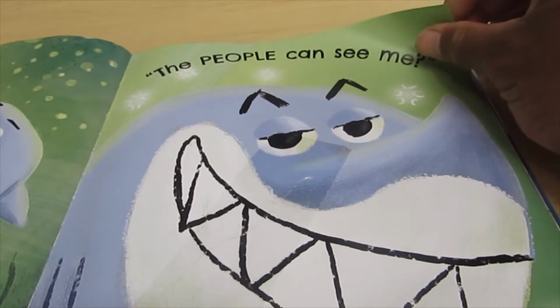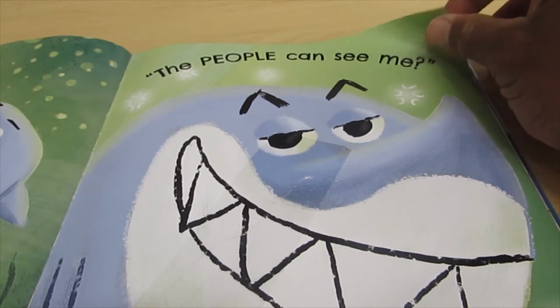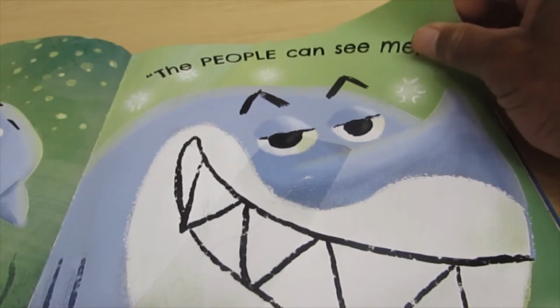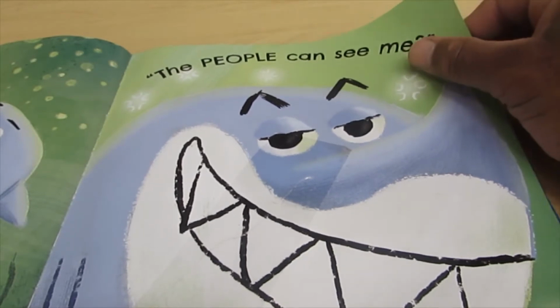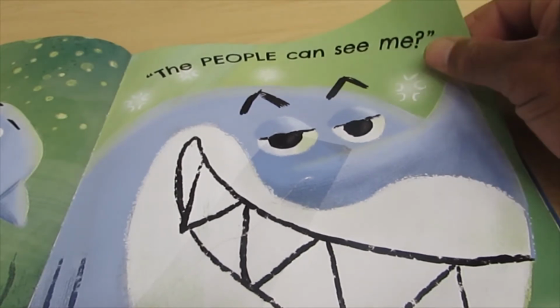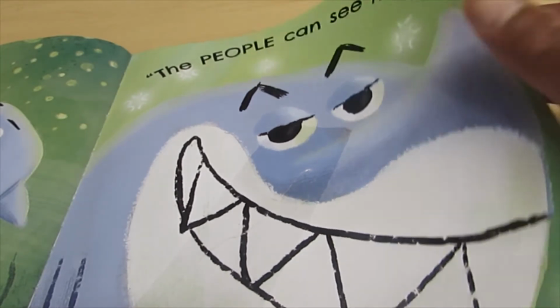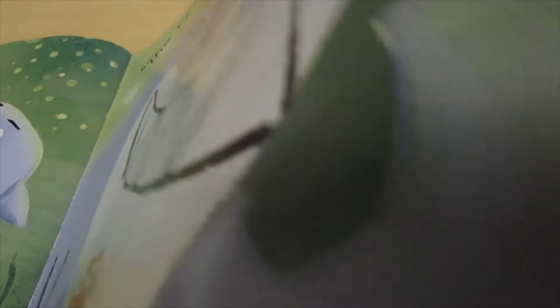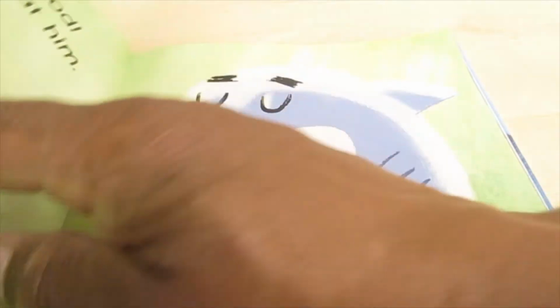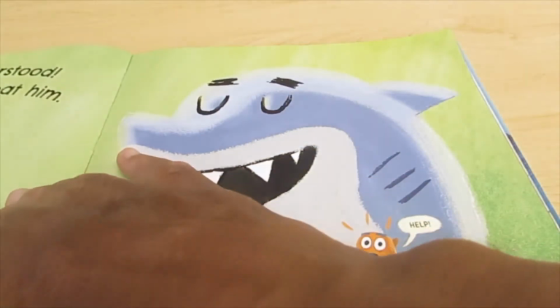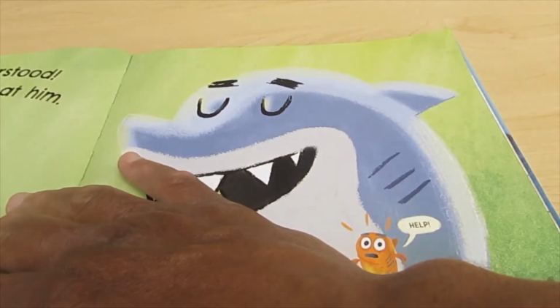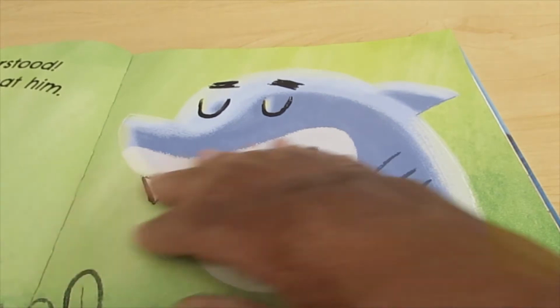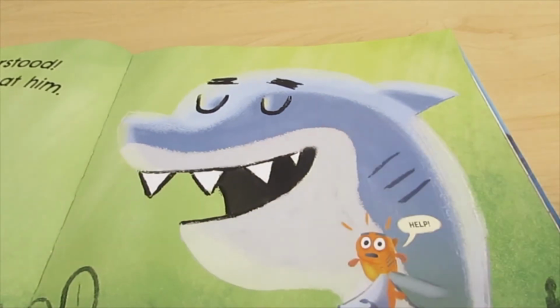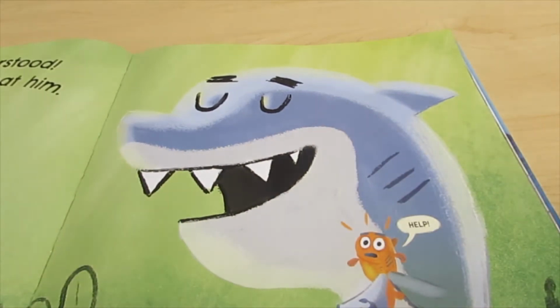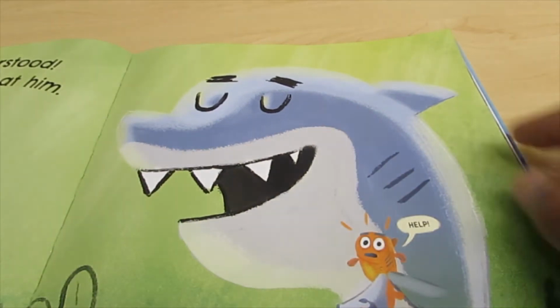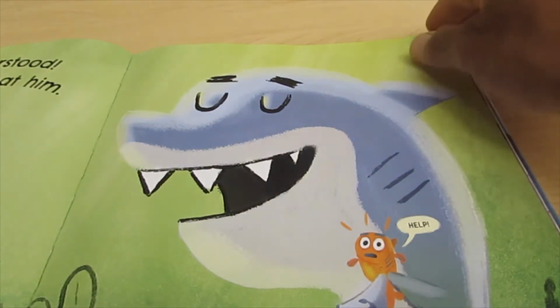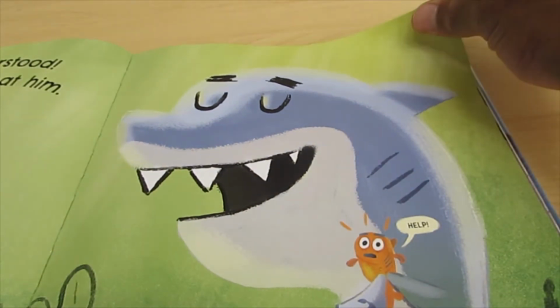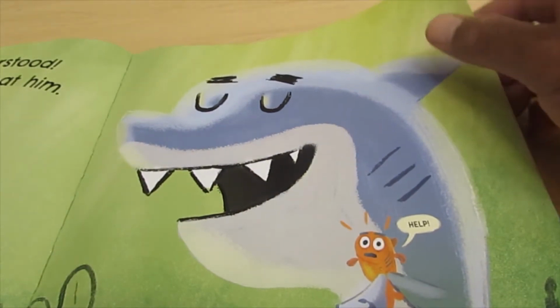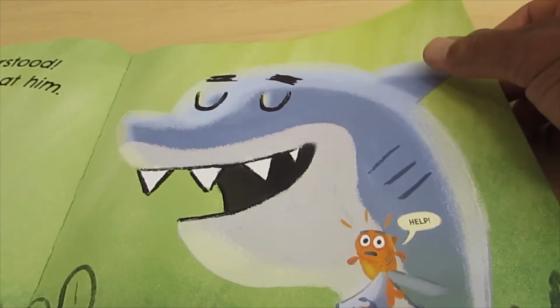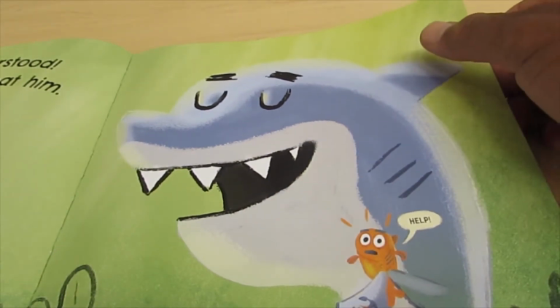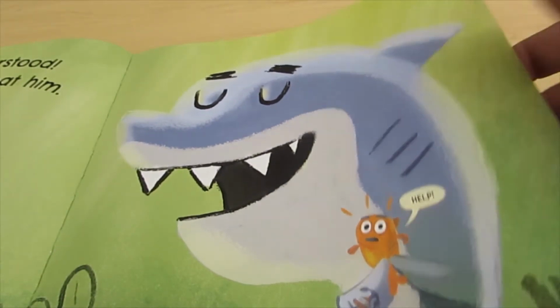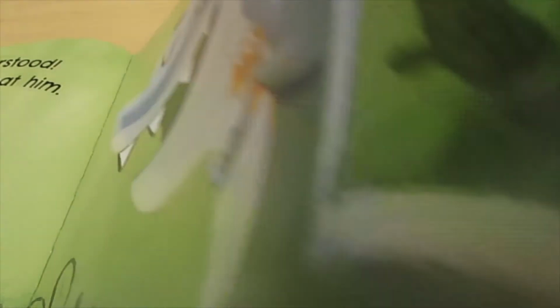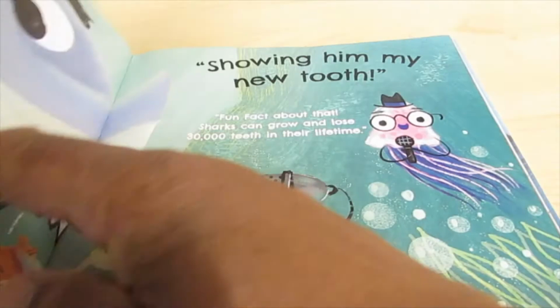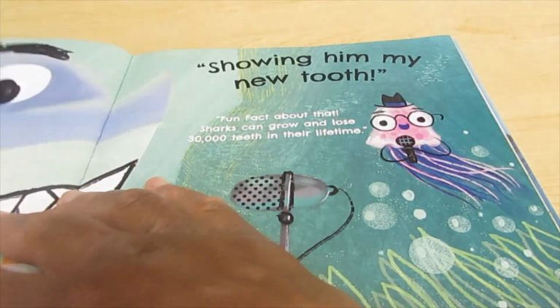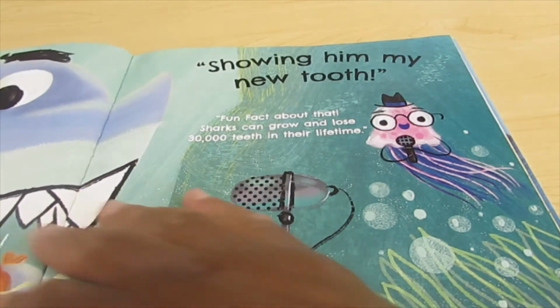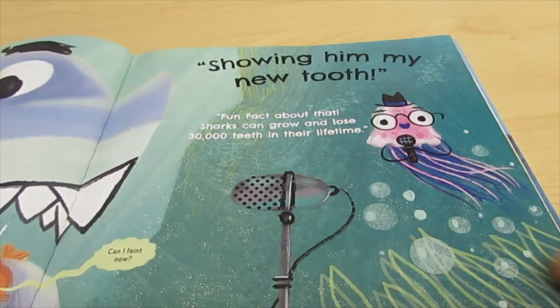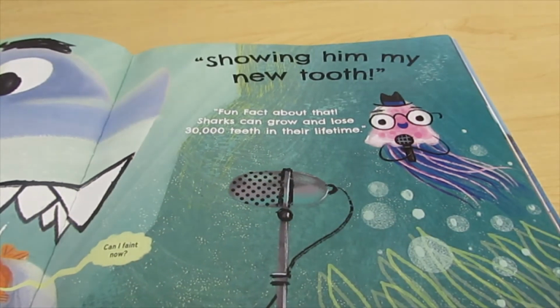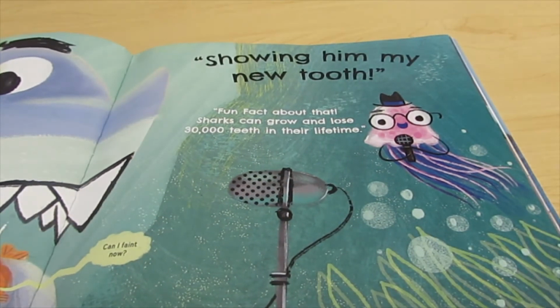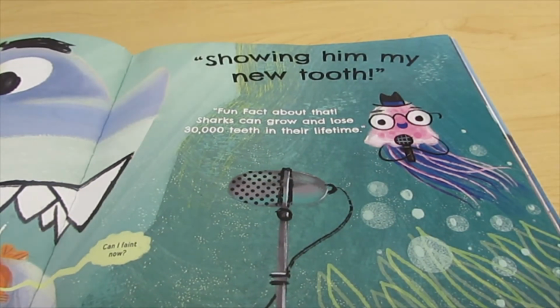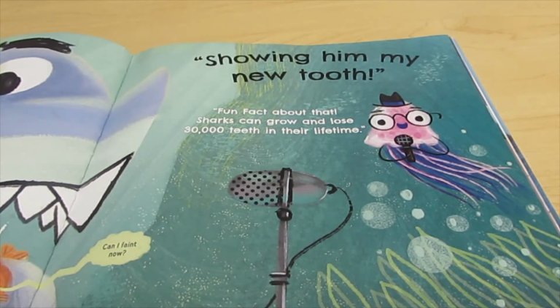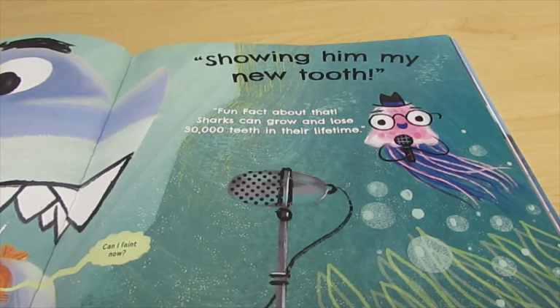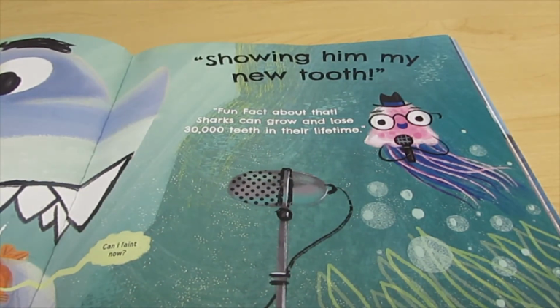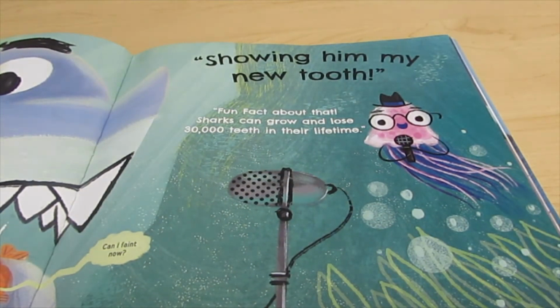It makes it easier if you grab it from the top right hand corner and turn the page slowly. Make sure you only have one page in your hand, and that way the book will not tear and other people can still enjoy it.